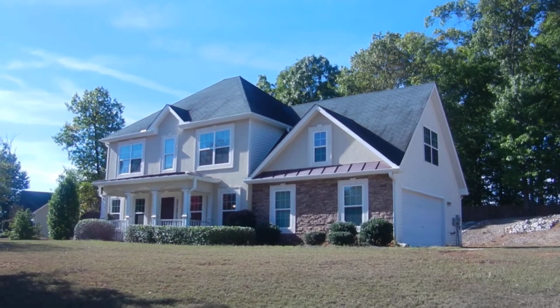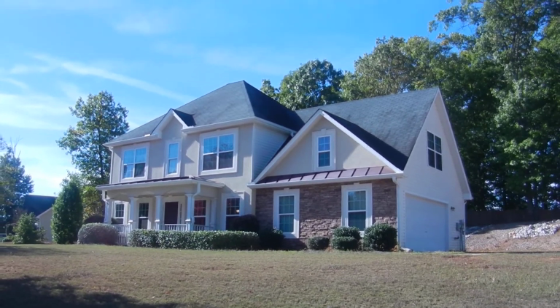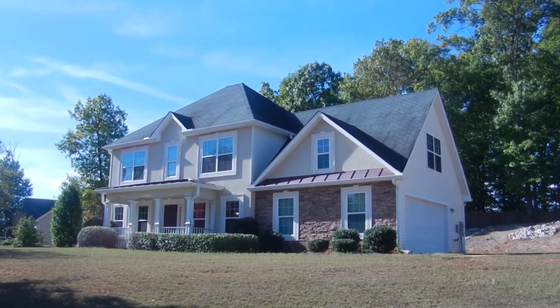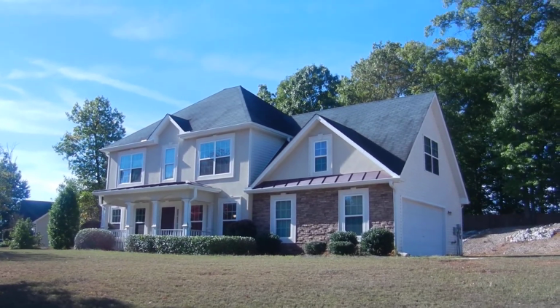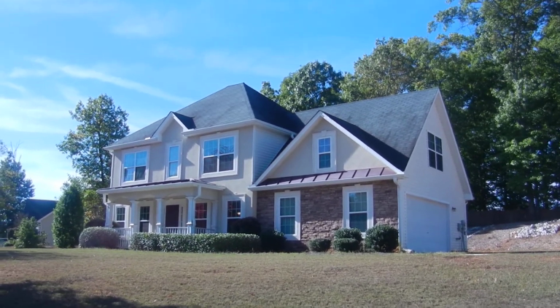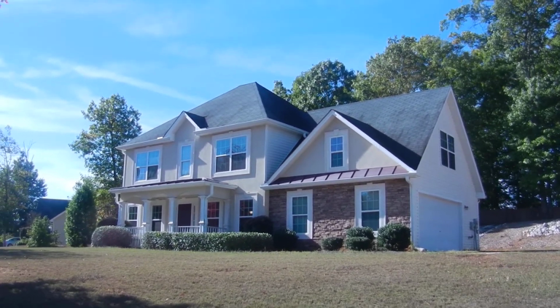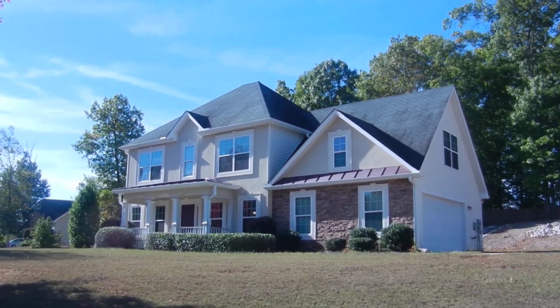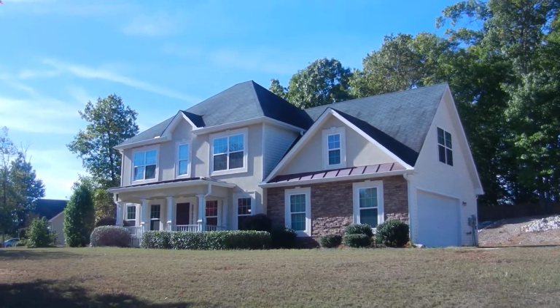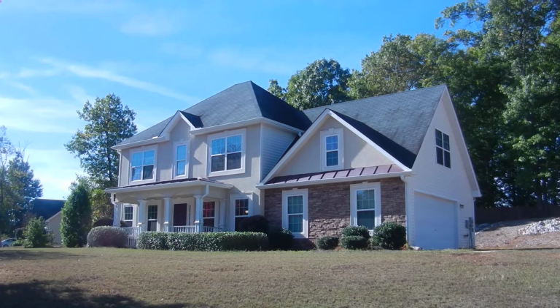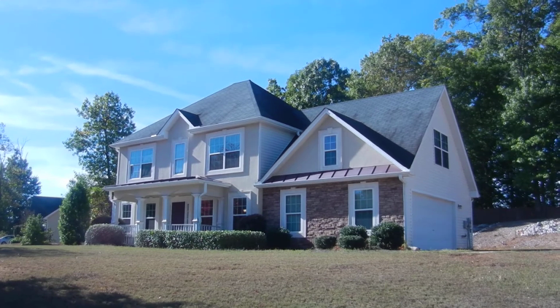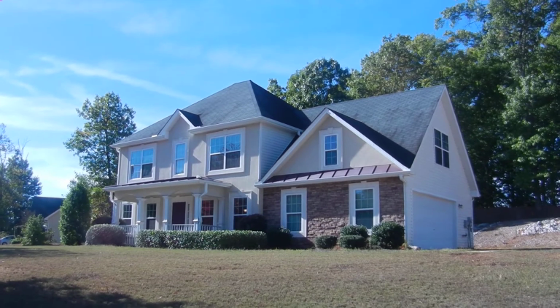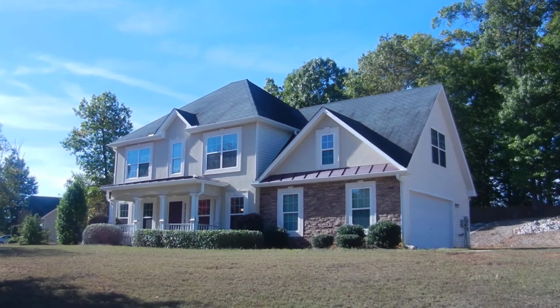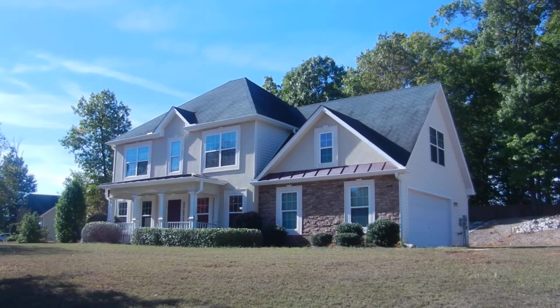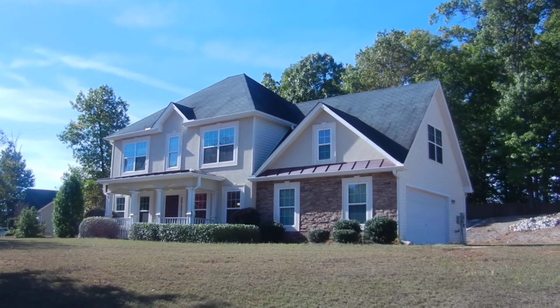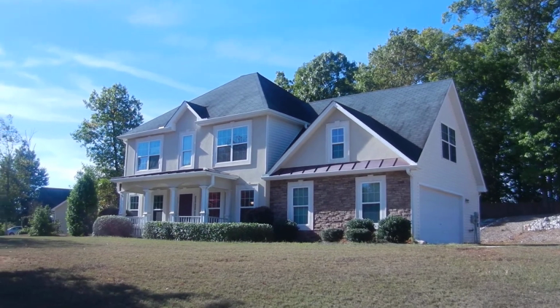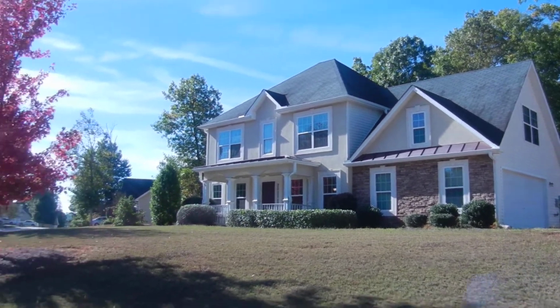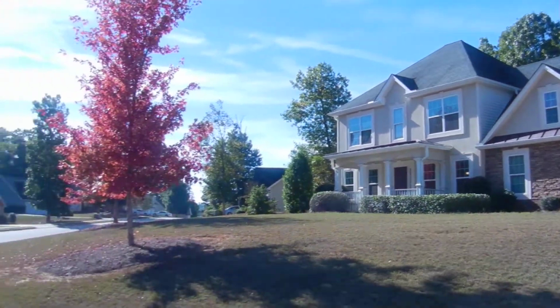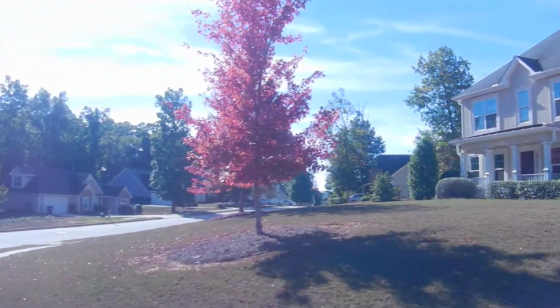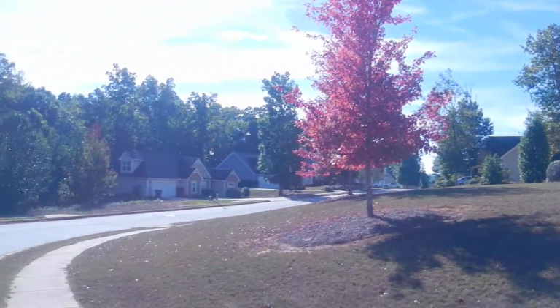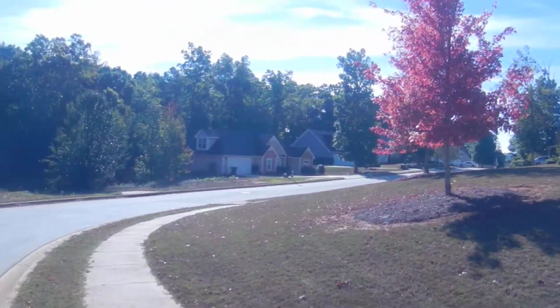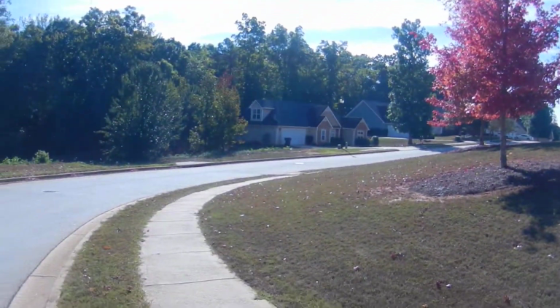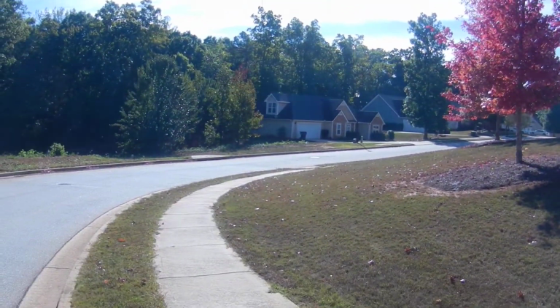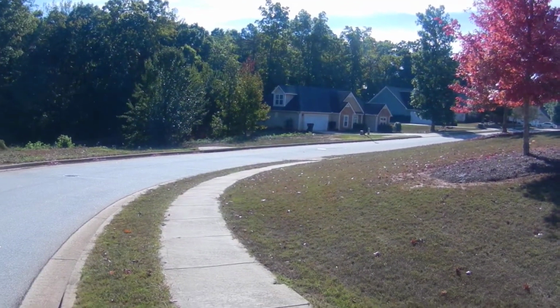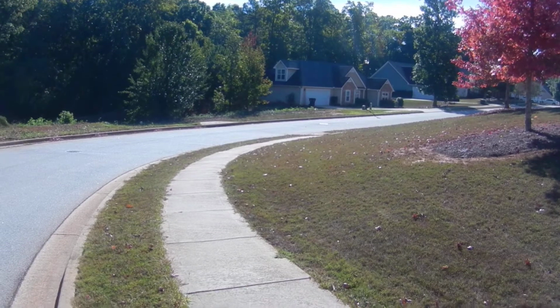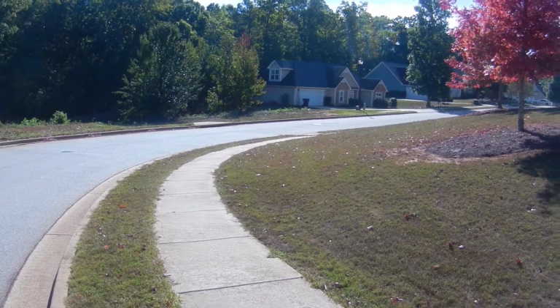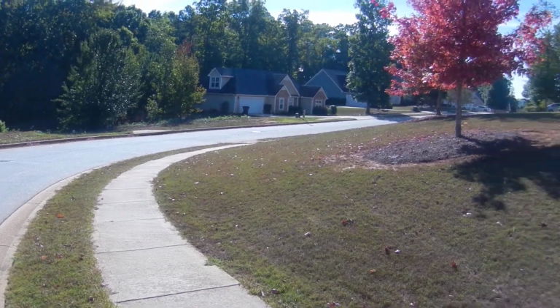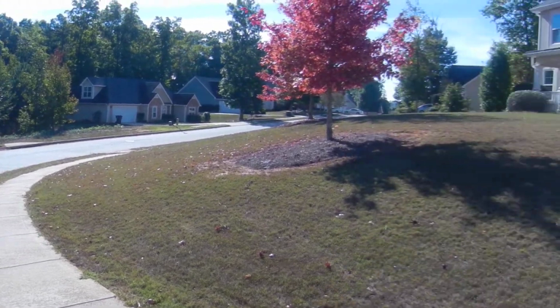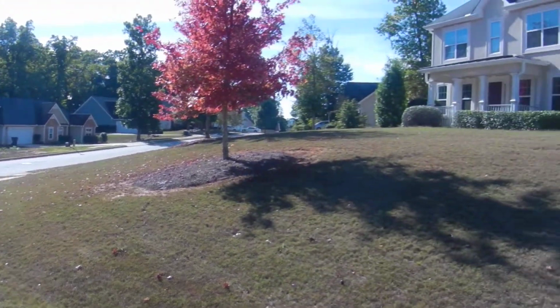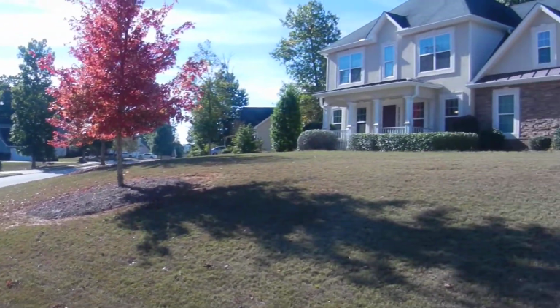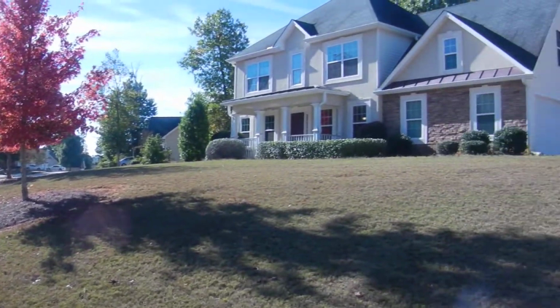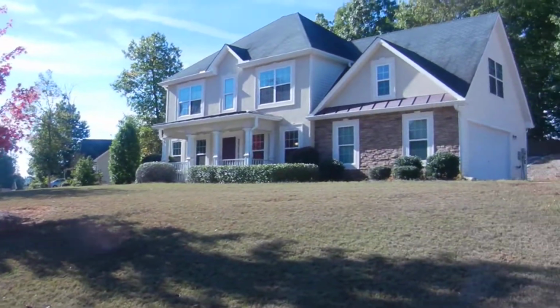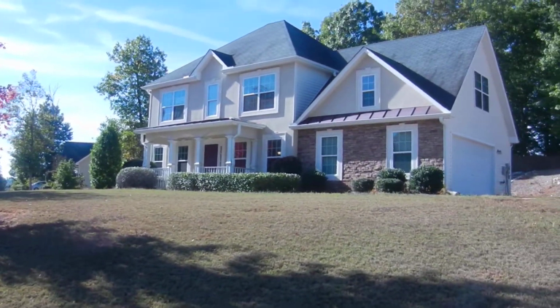331 Bridge Mill Lane, Hampton, Georgia. This is a beautiful home here in Hampton. It's a sidewalk community with underground utilities and street lights.